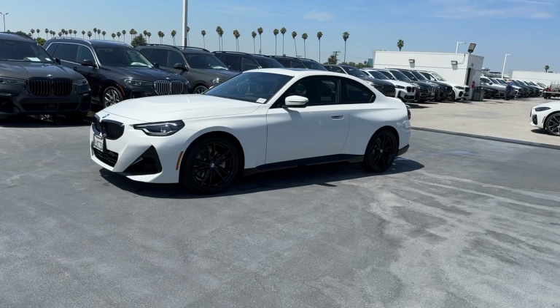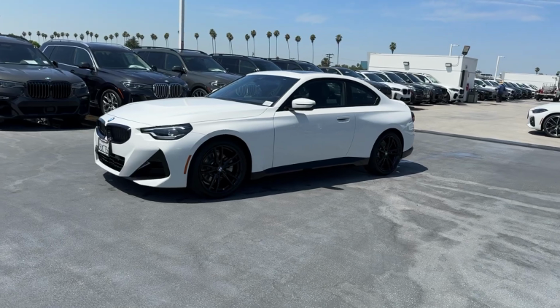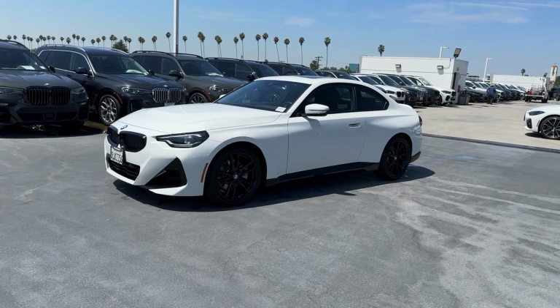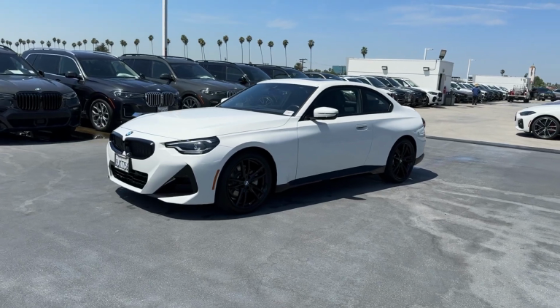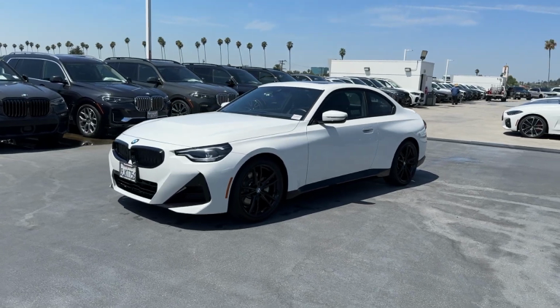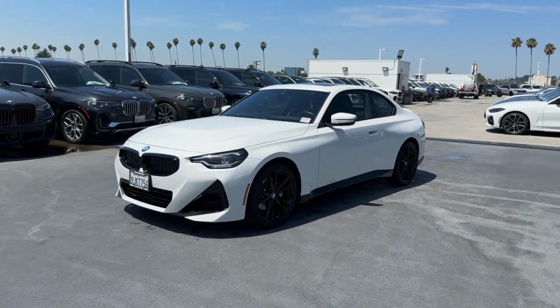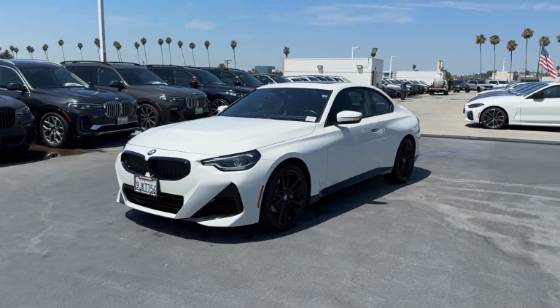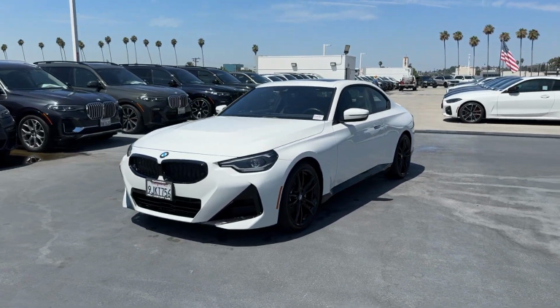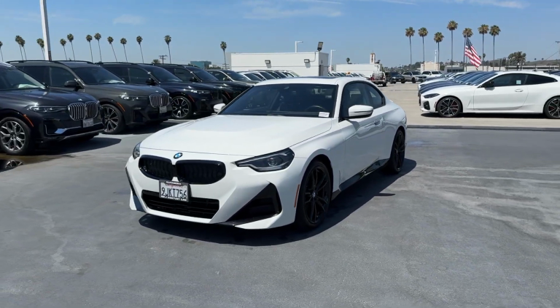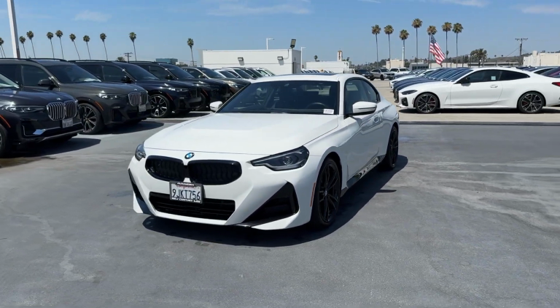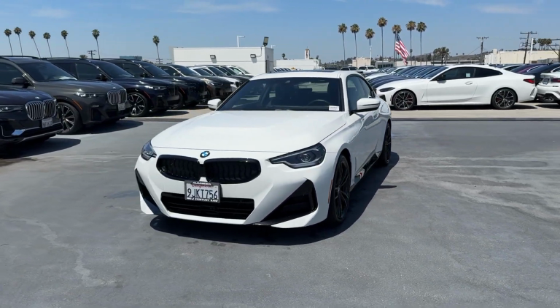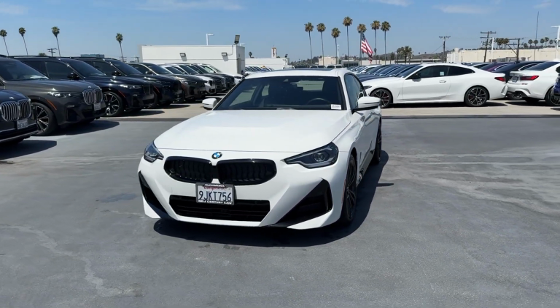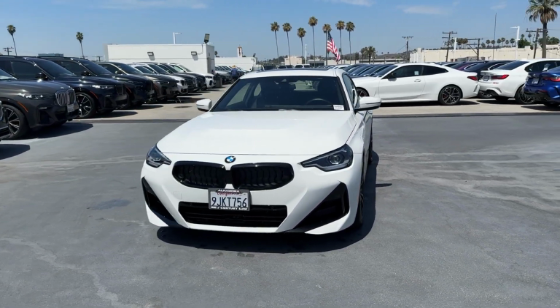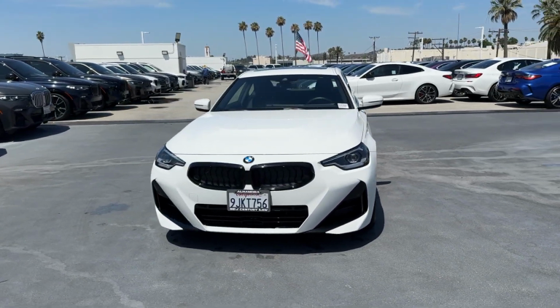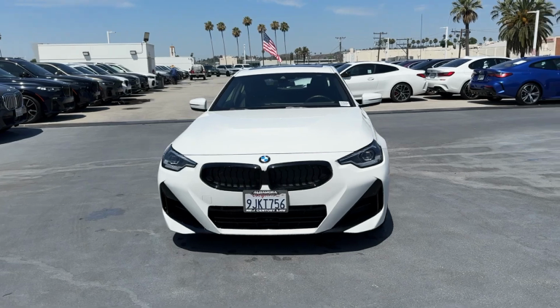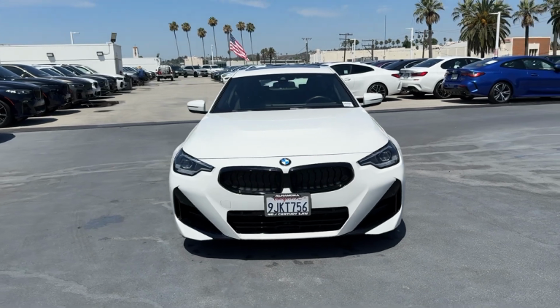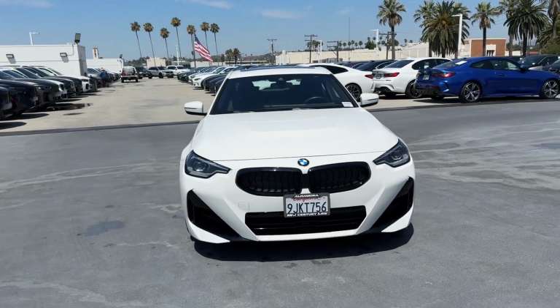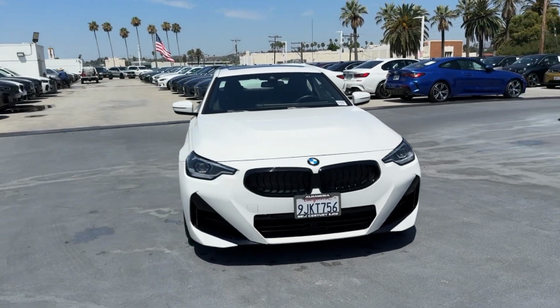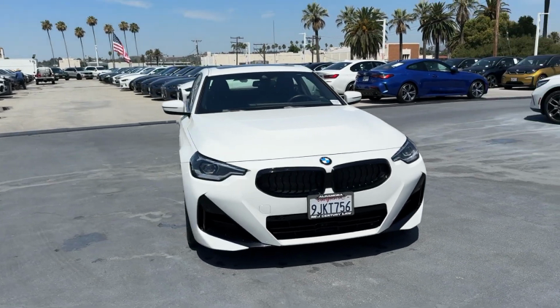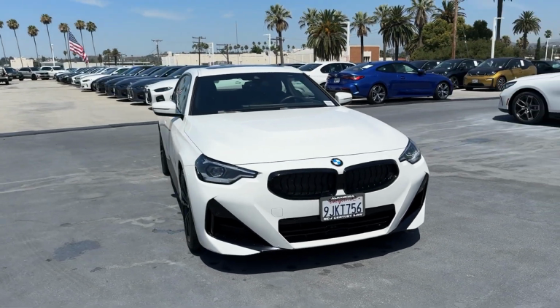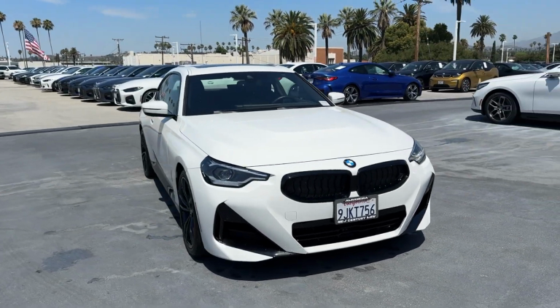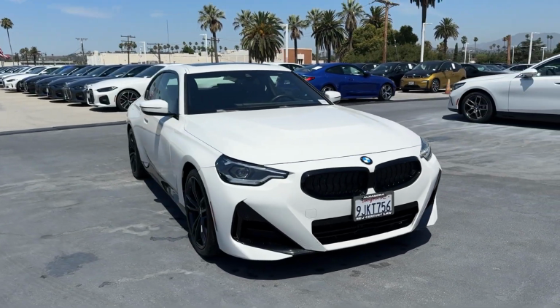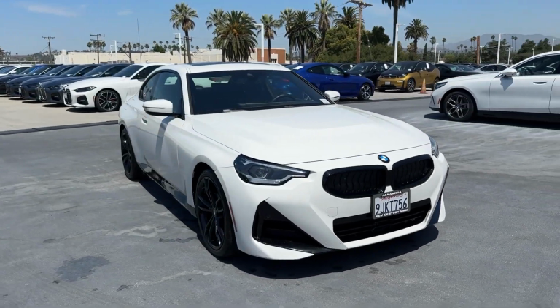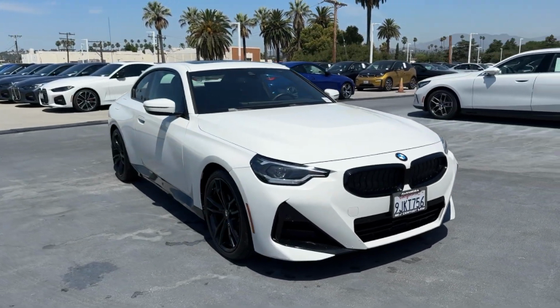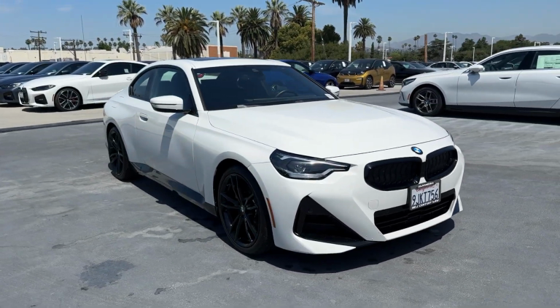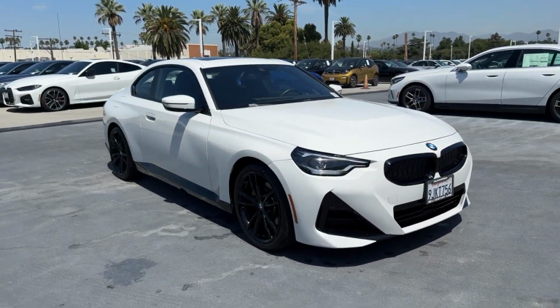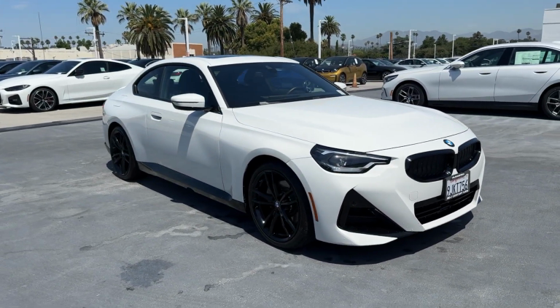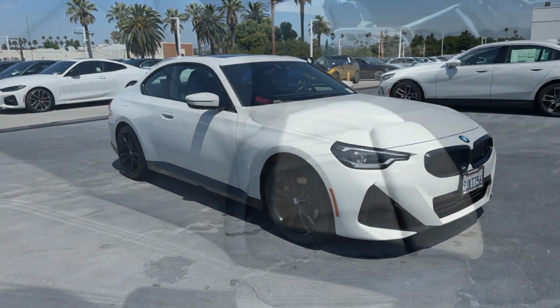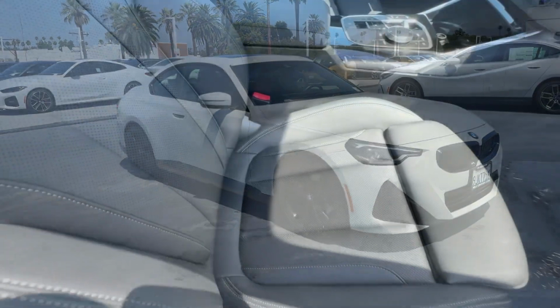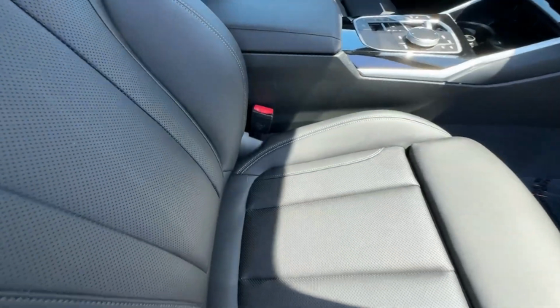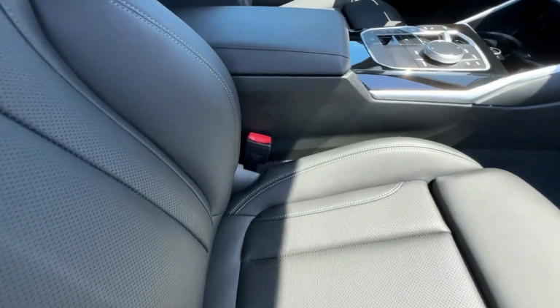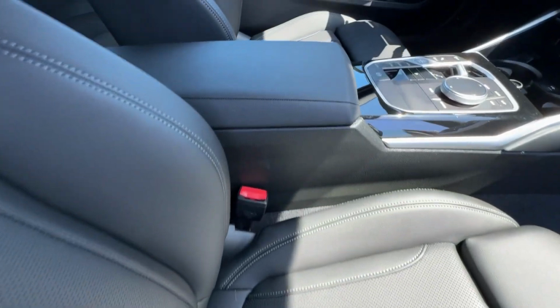Hop into the 2024 BMW 230i. With less than 10,000 miles on the odometer, this vehicle stands out from the rest. See for yourself when you take it out for a test drive.